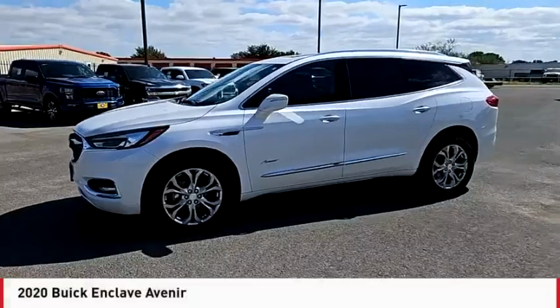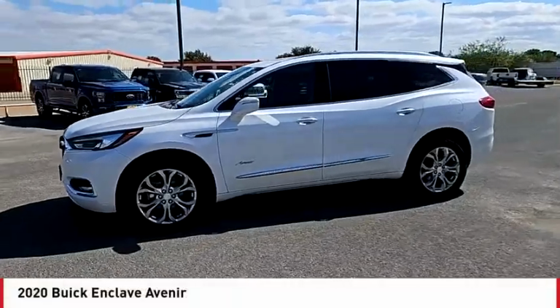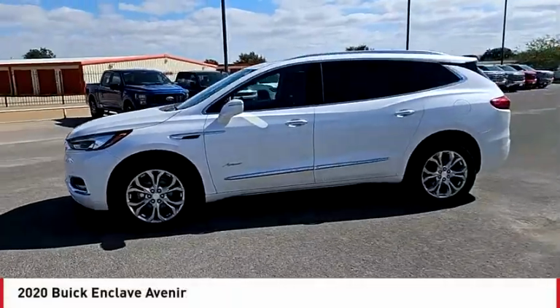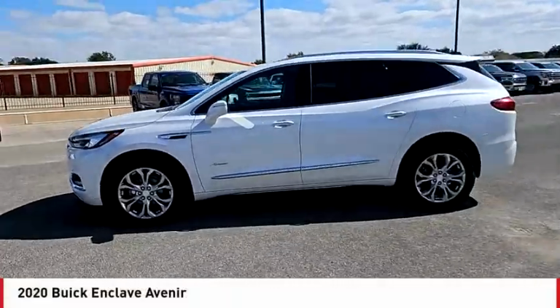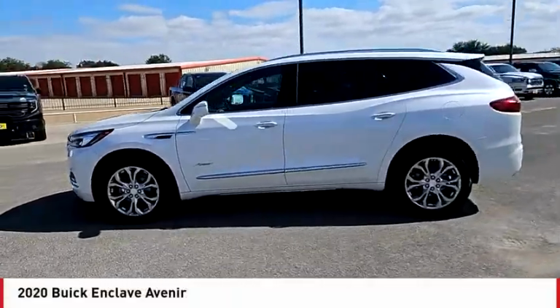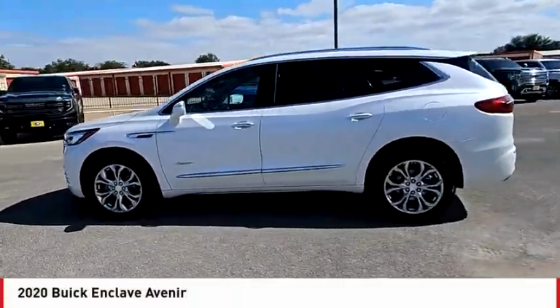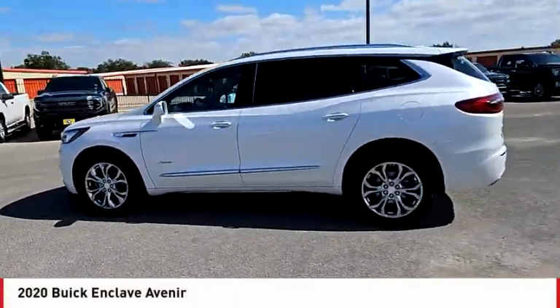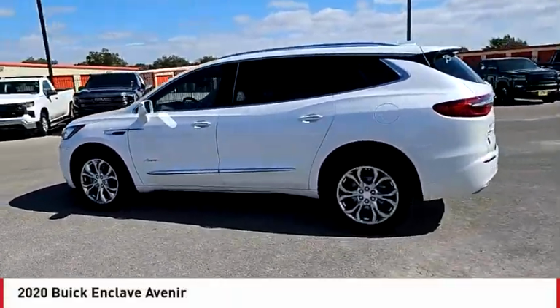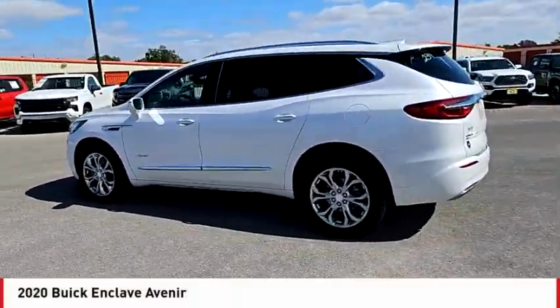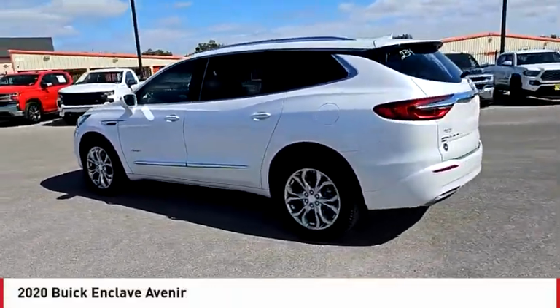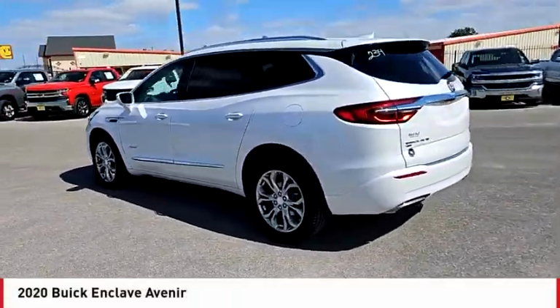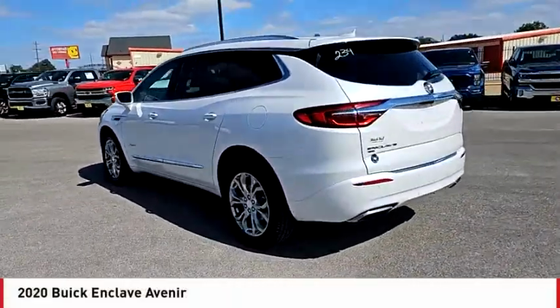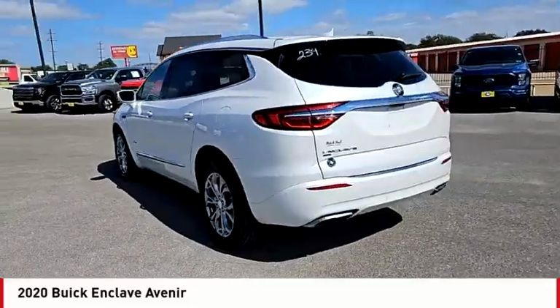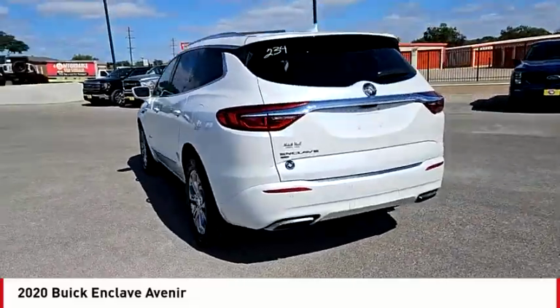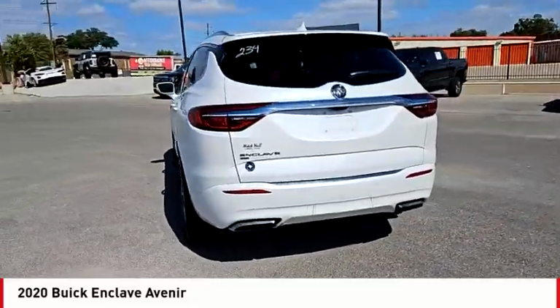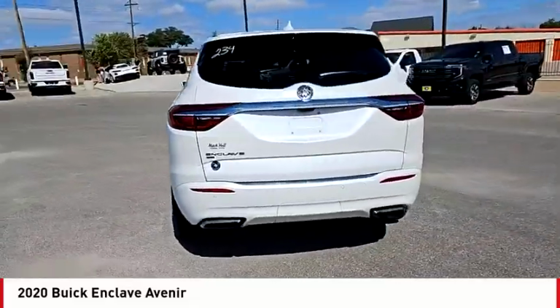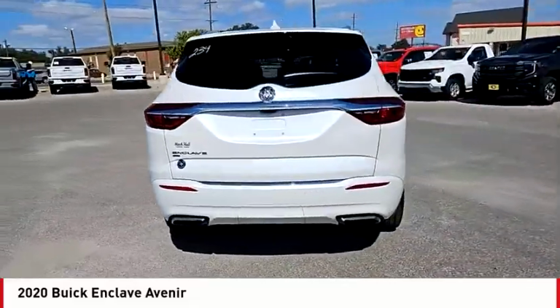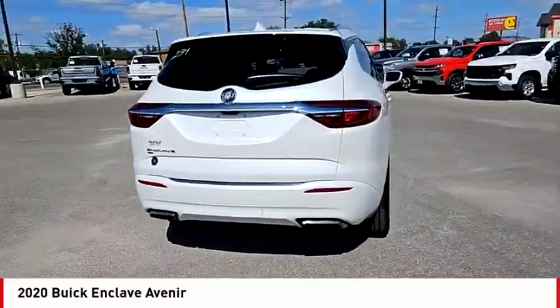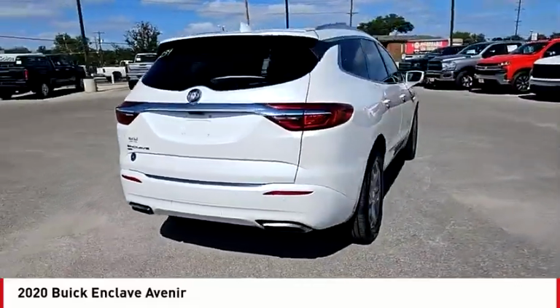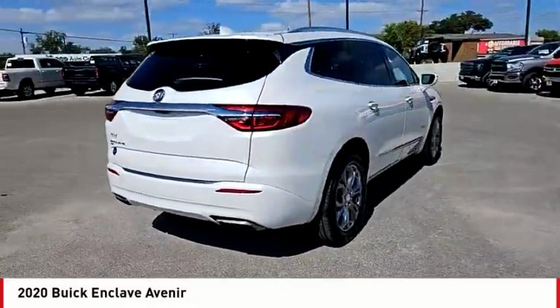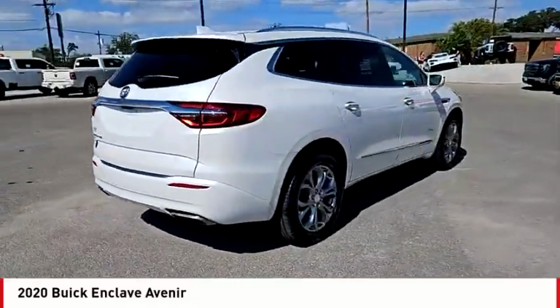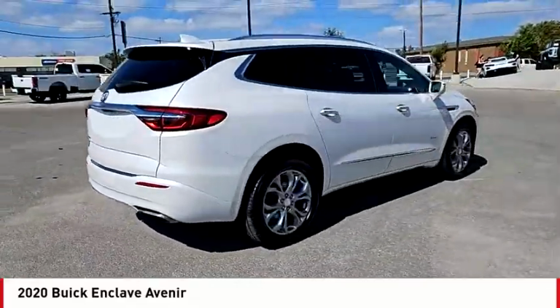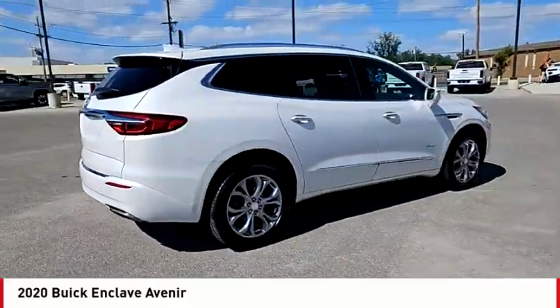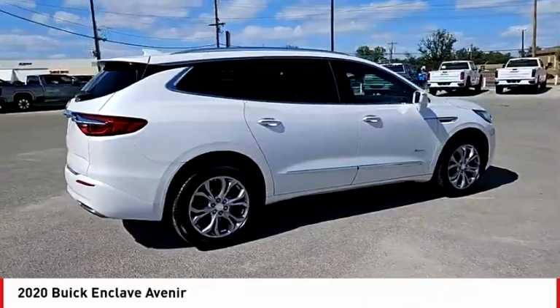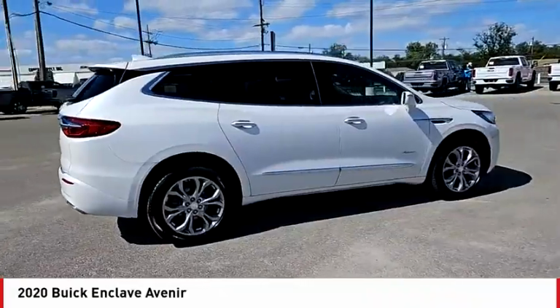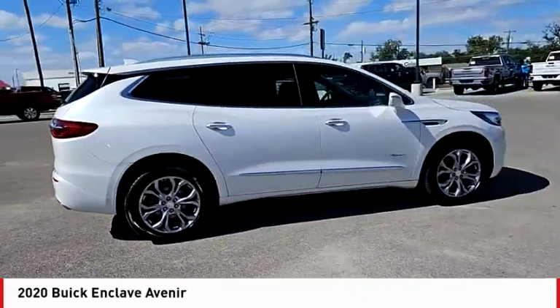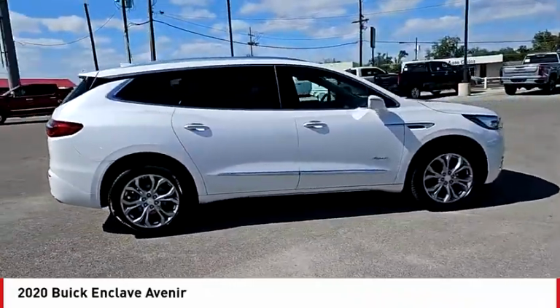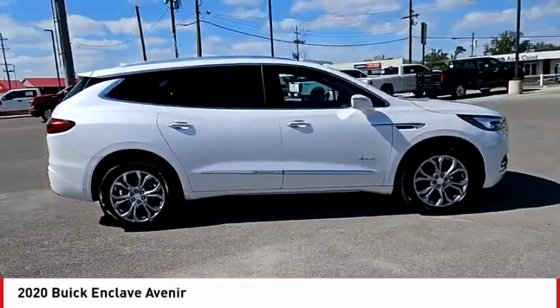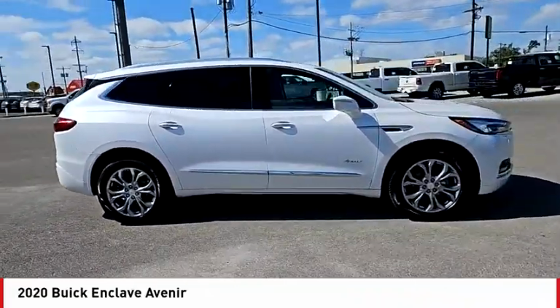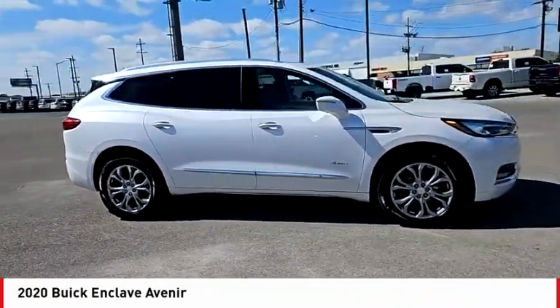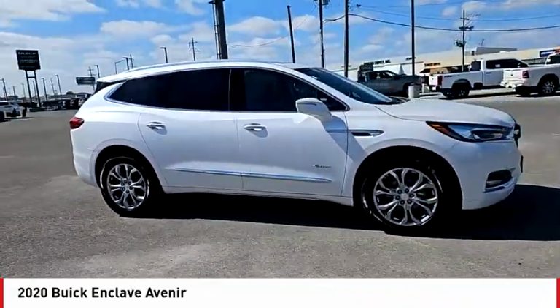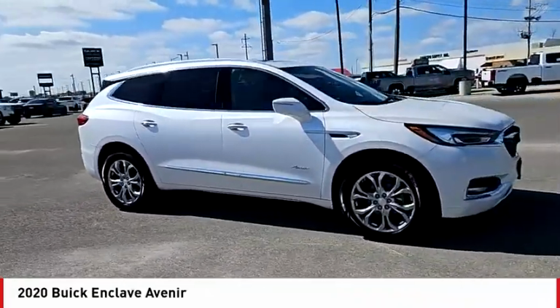Come test drive the 2020 Enclave. The Enclave offers three rows of seats, standard. Not only is it roomy and stylish, but Buick really did its homework on this vehicle. They did not cut any corners.